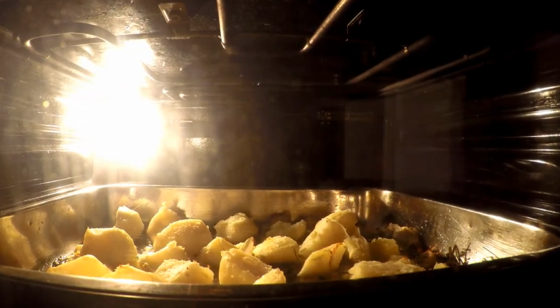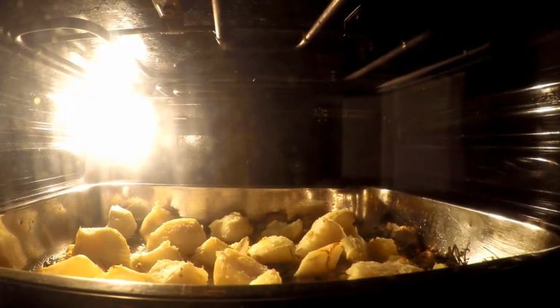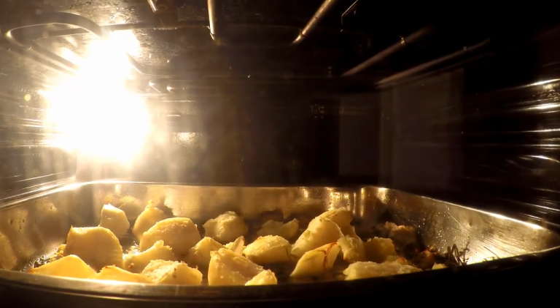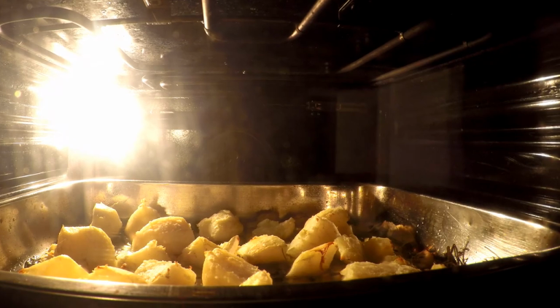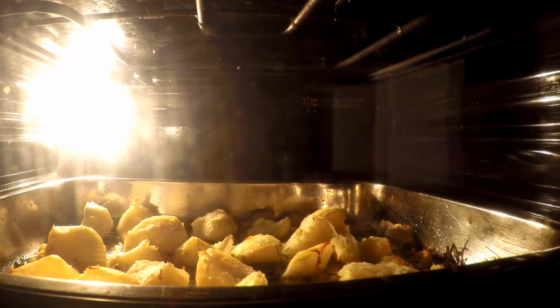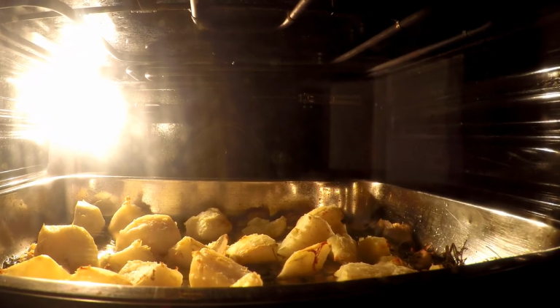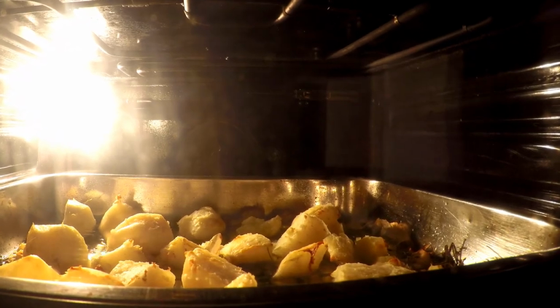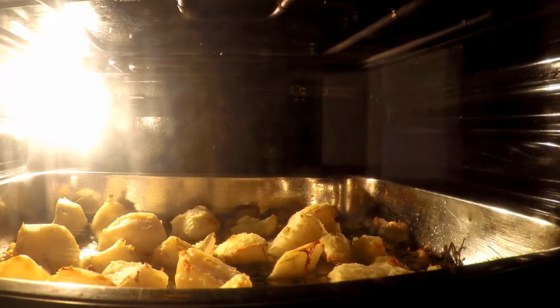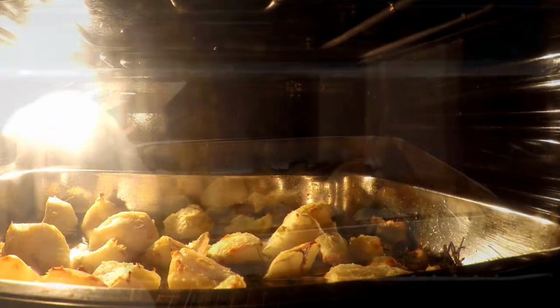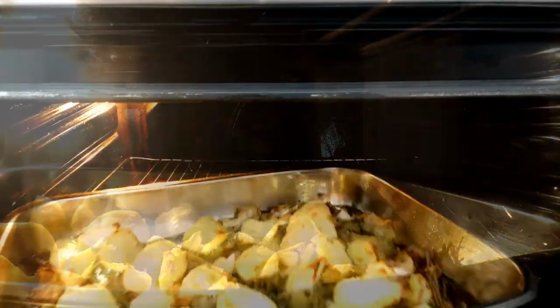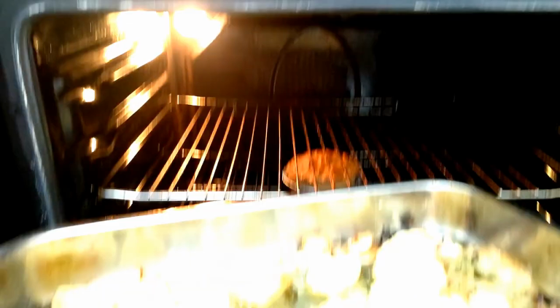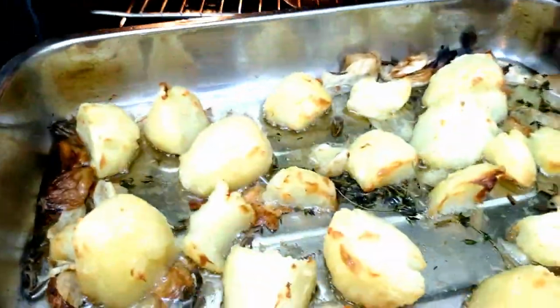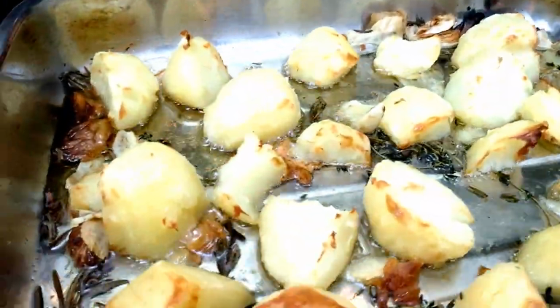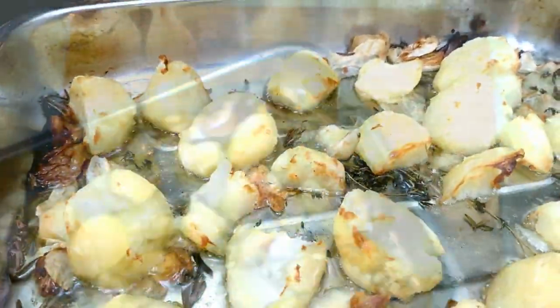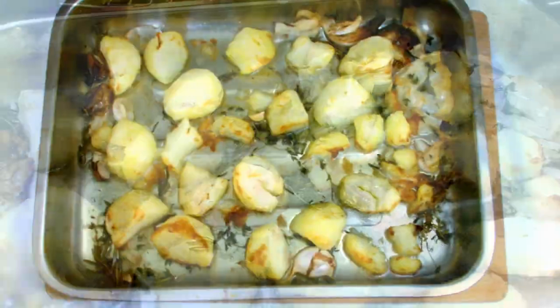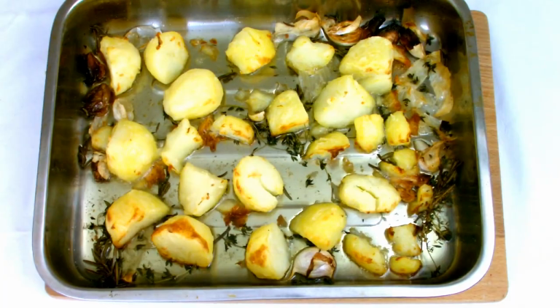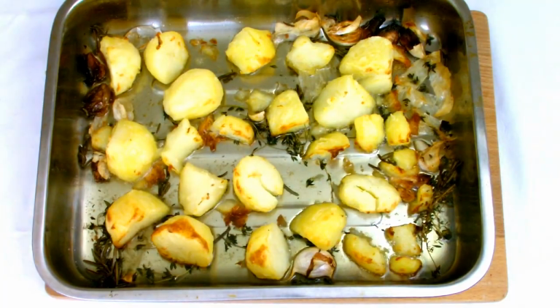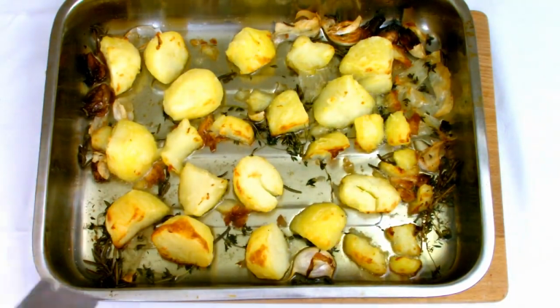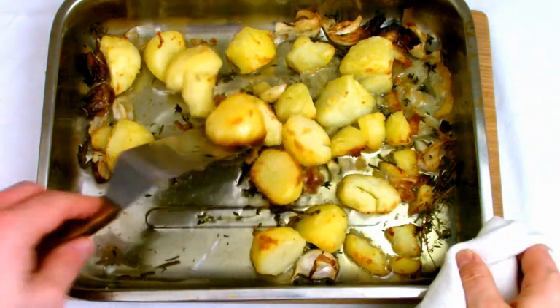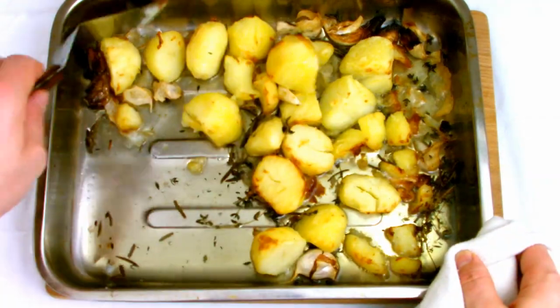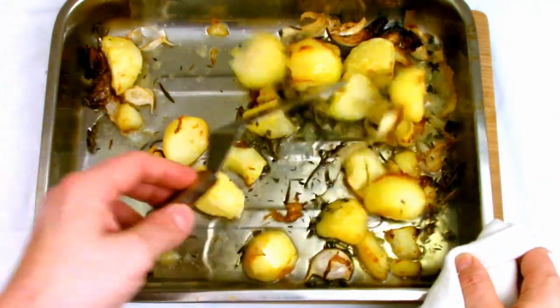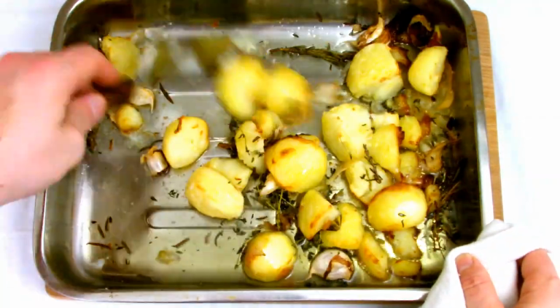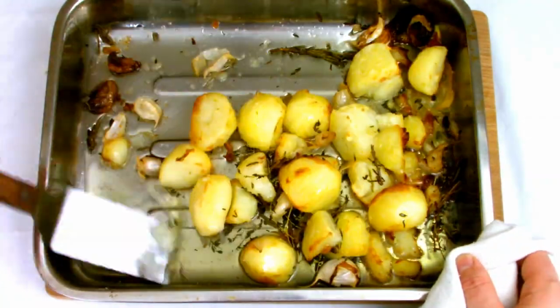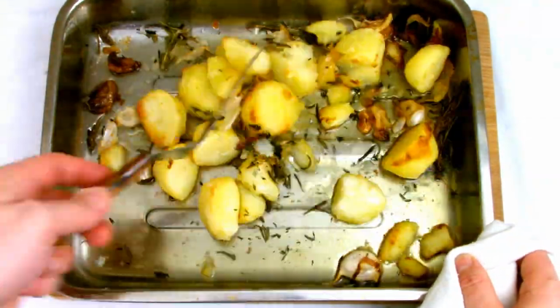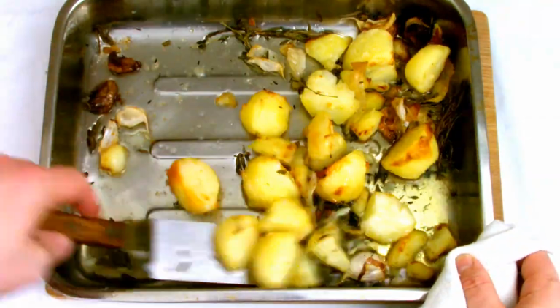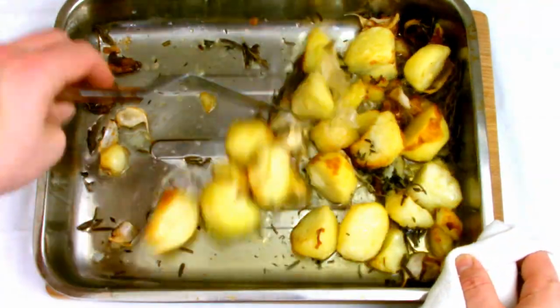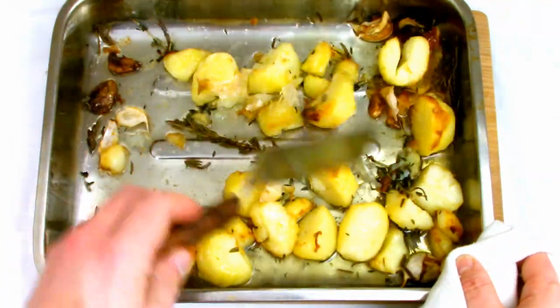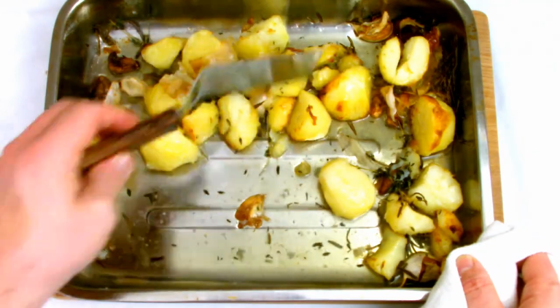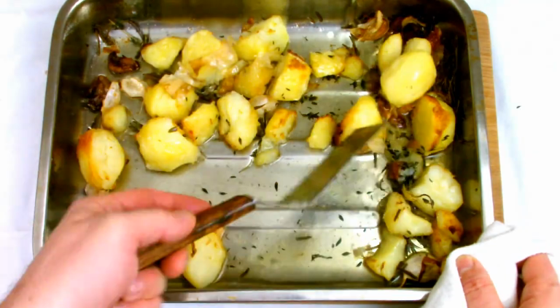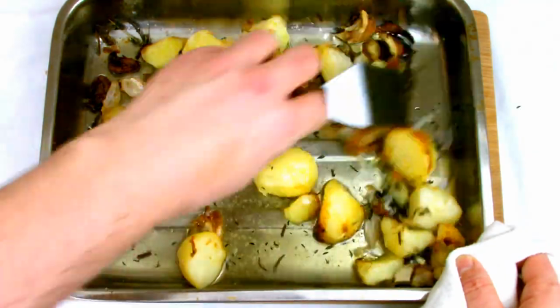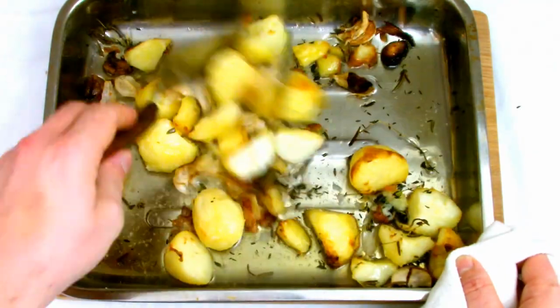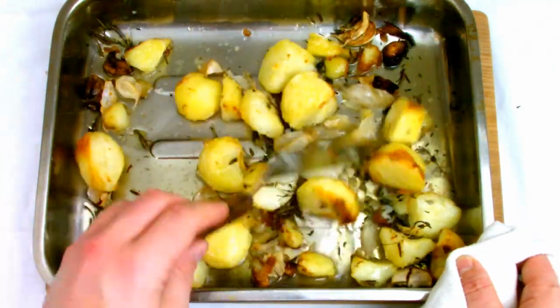Roast your potatoes for 20 minutes, and then at this stage the outer edge of the potato will be solid enough that you can remove from the oven and give them a good stir, ensuring that the oil coats all the potato, and then place it back into the oven for a further 15 minutes.